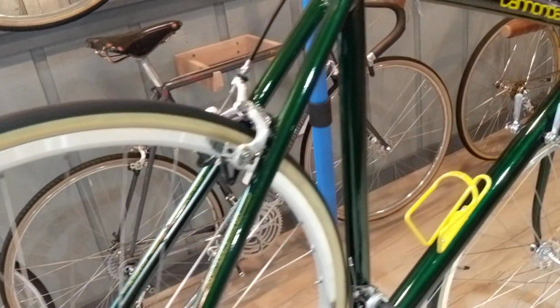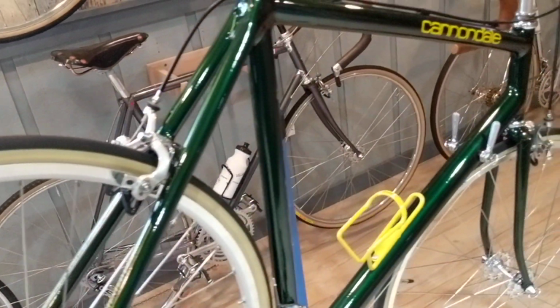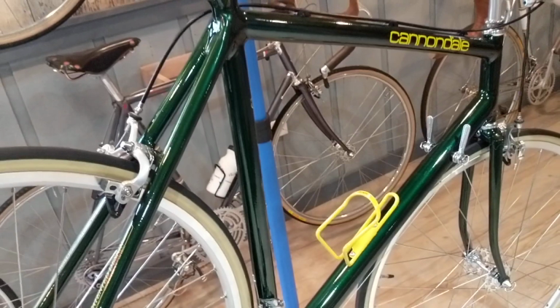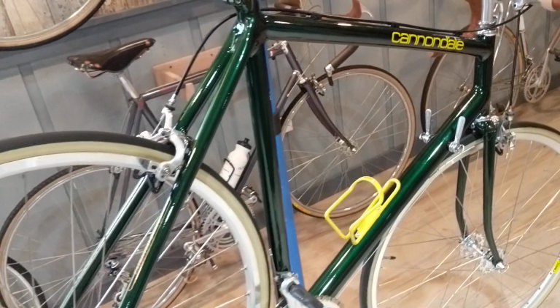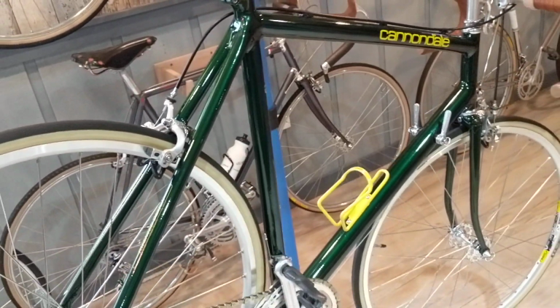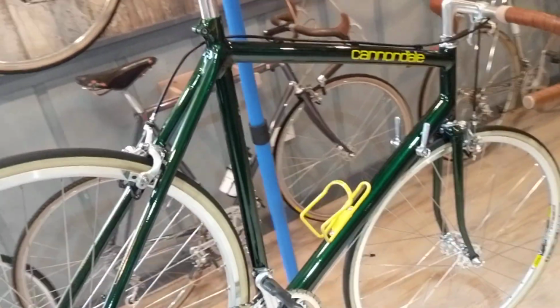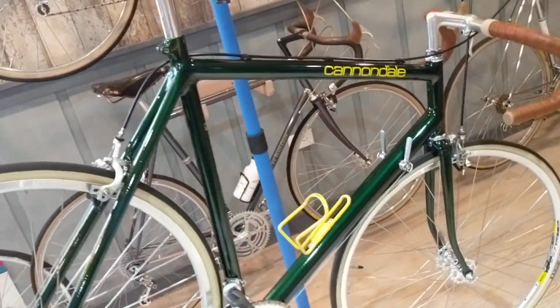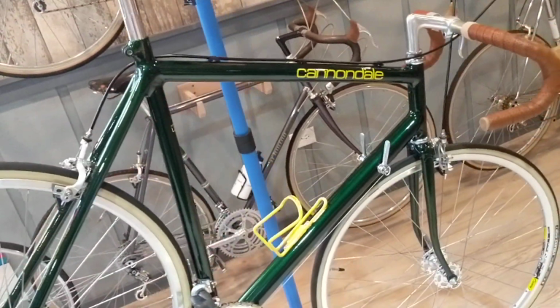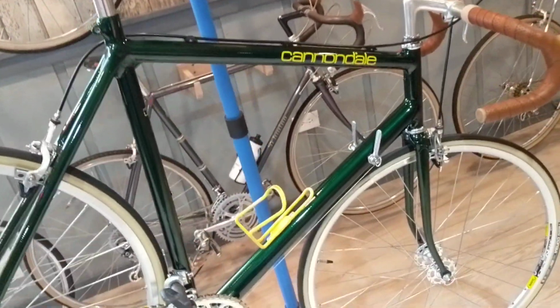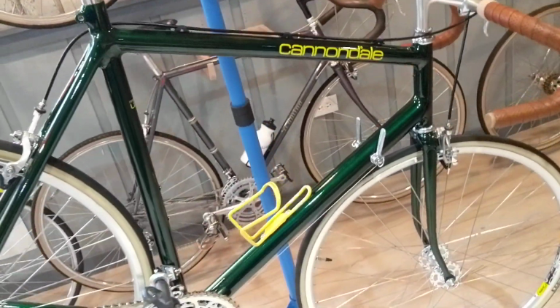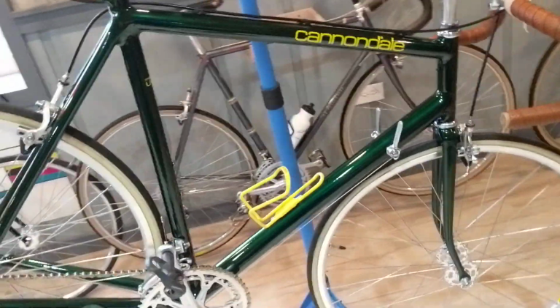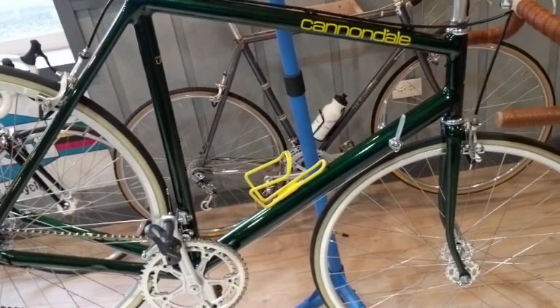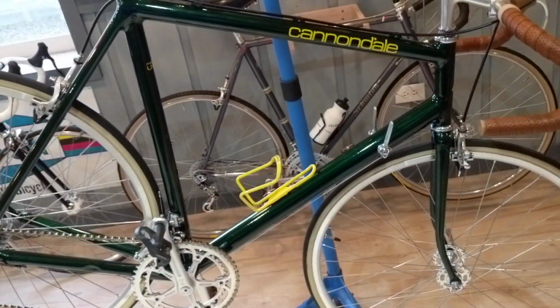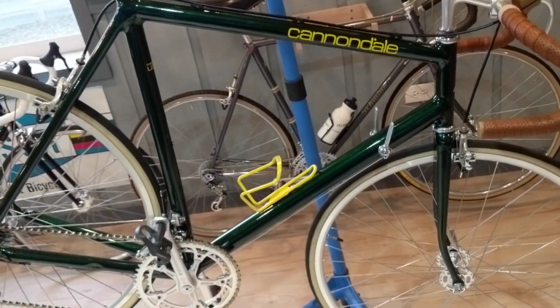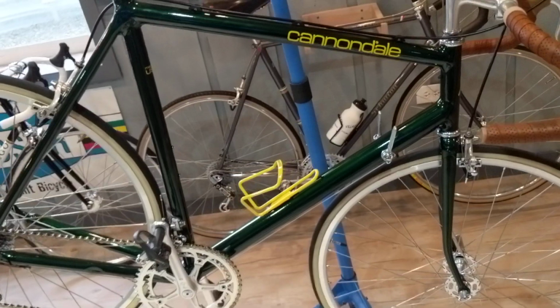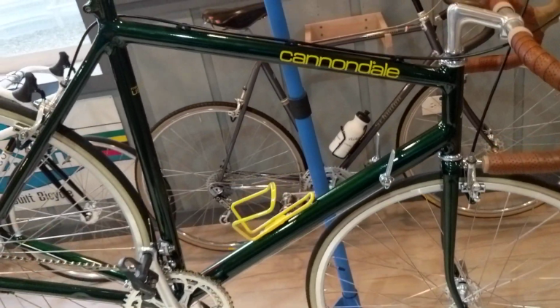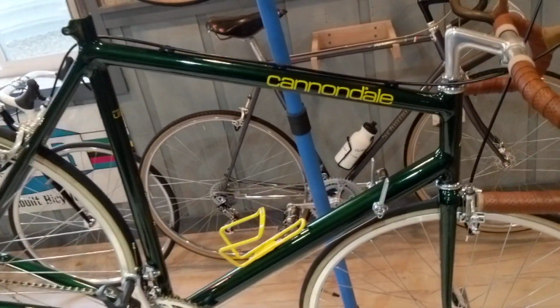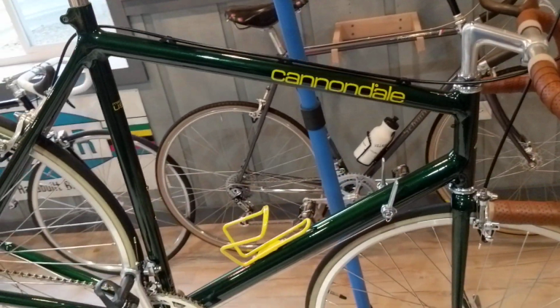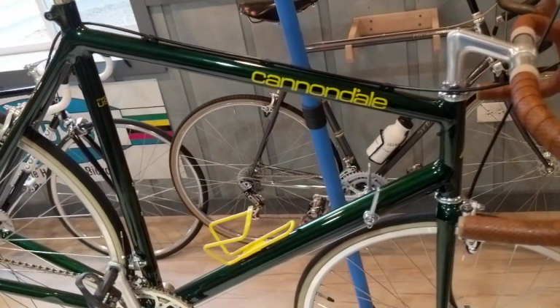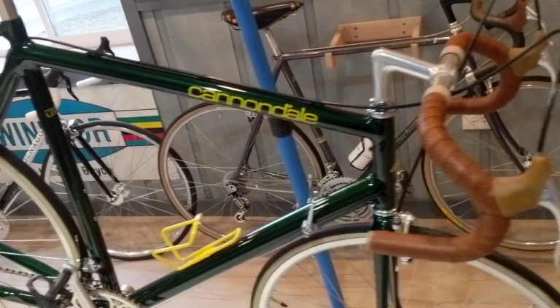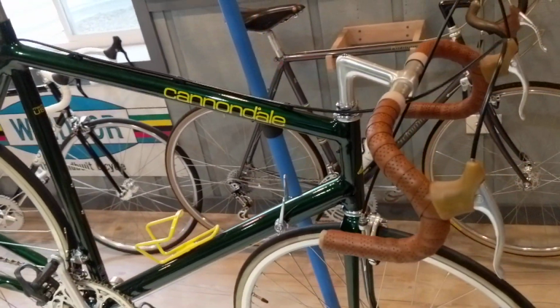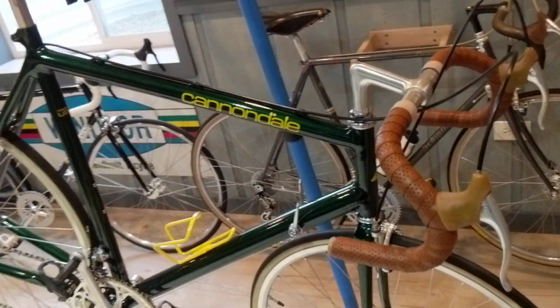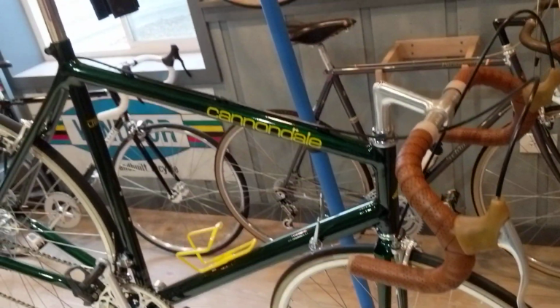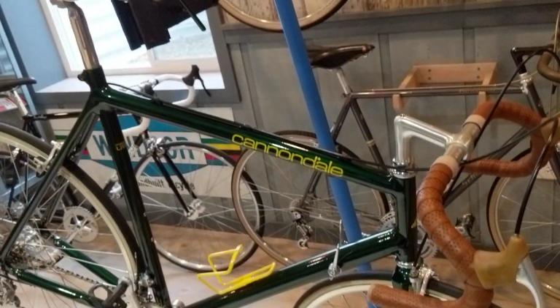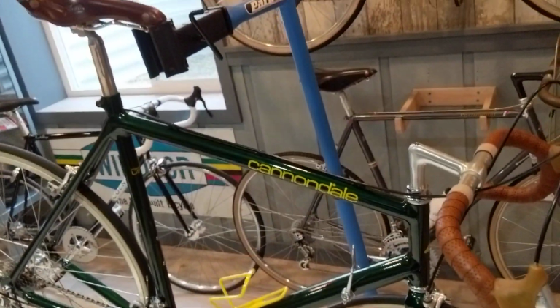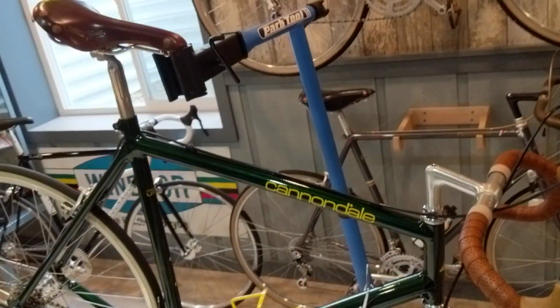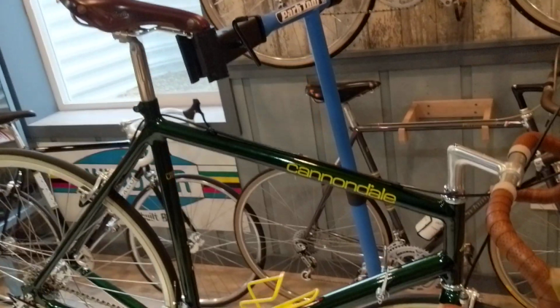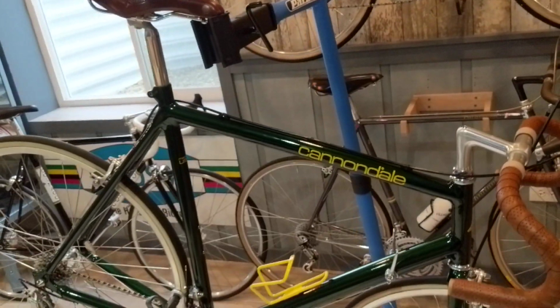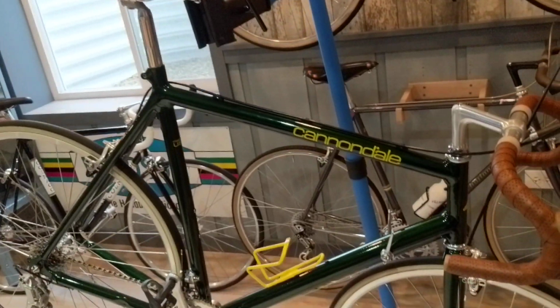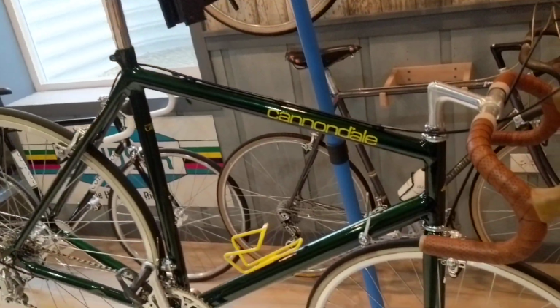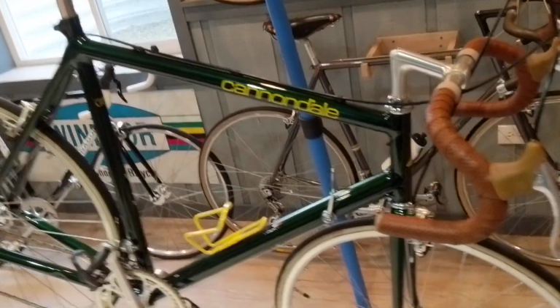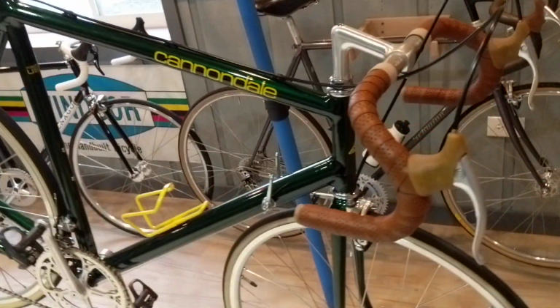The bike kind of has a theme to it — two themes actually. You could call it the John Deere theme with the green and yellow. Or even the Eddie Bauer Edition theme. If you don't know what that is, look at old Ford Expedition catalogs.